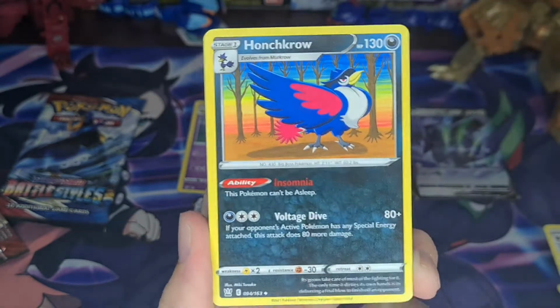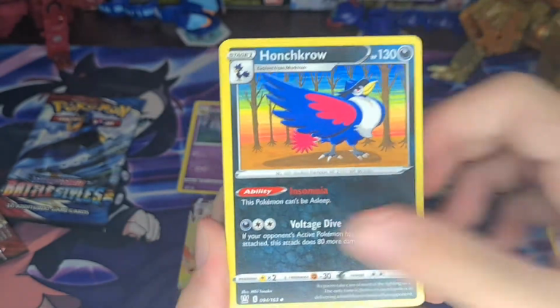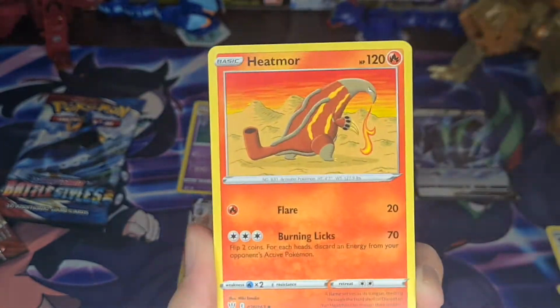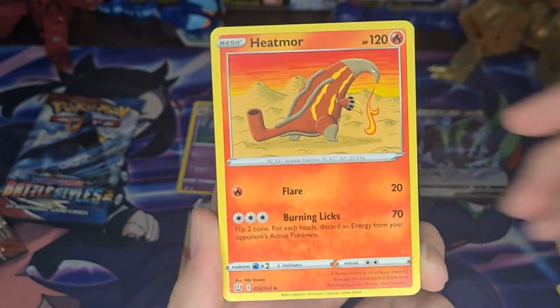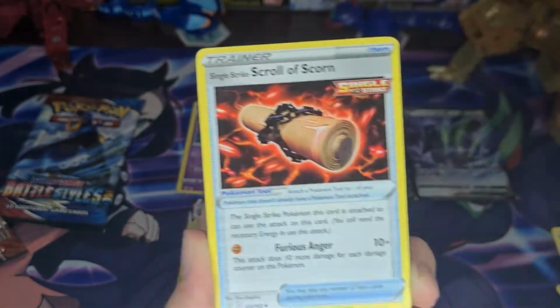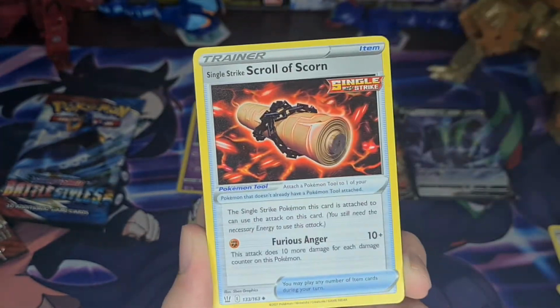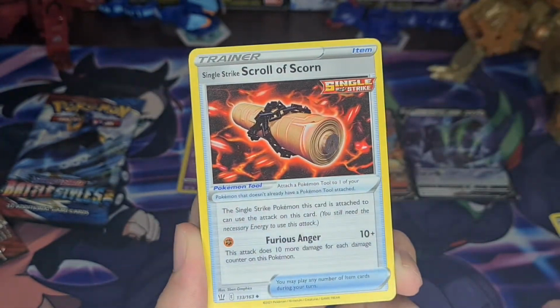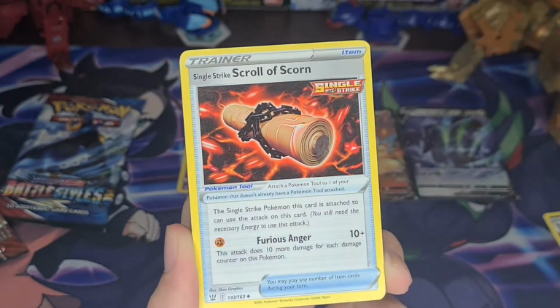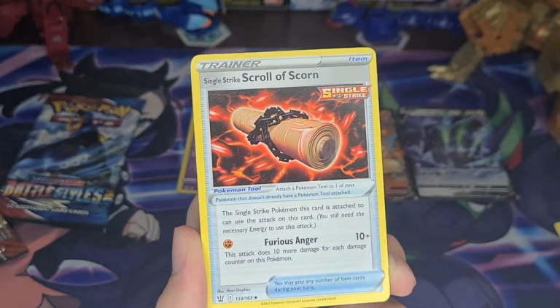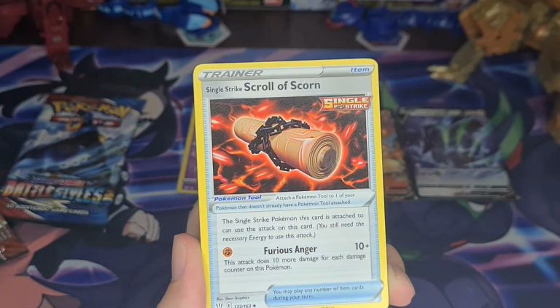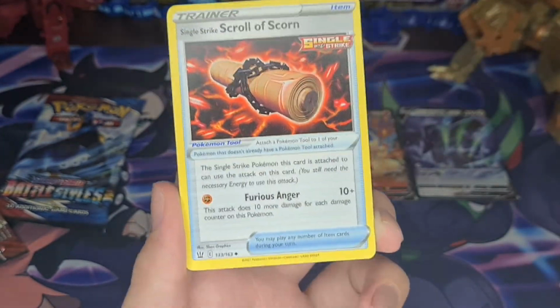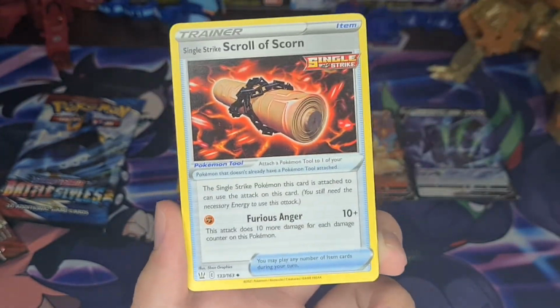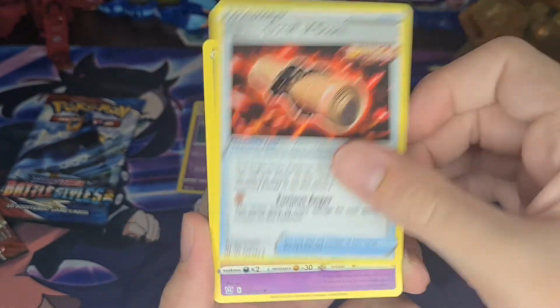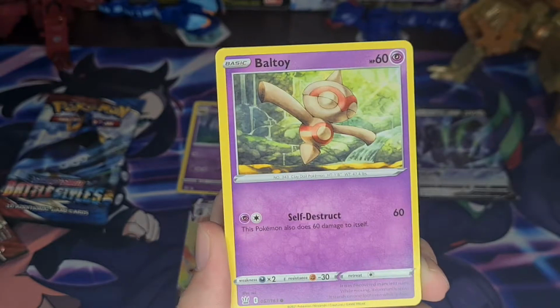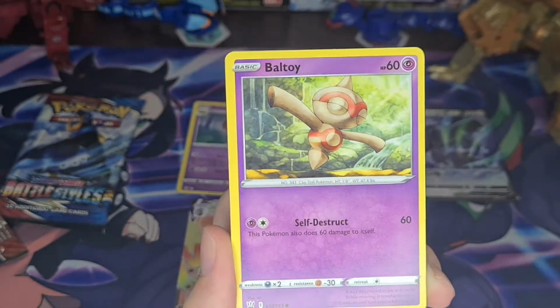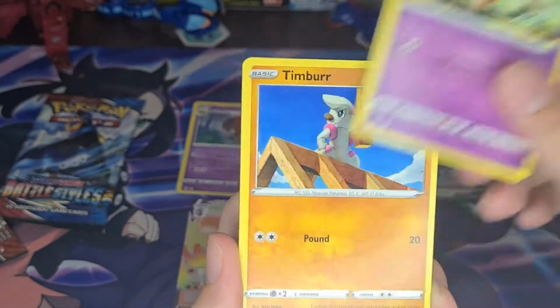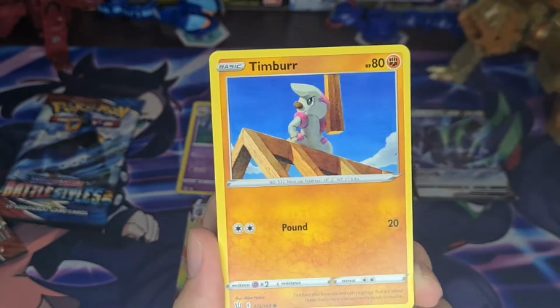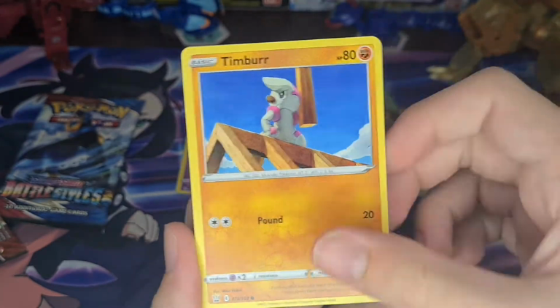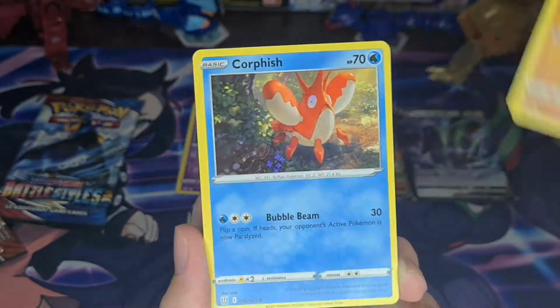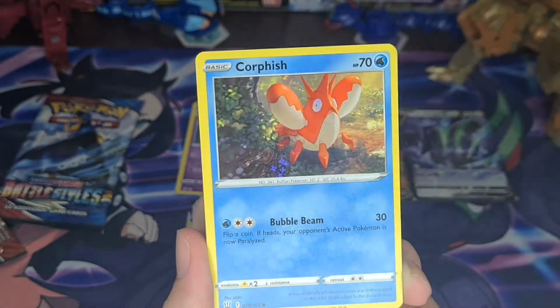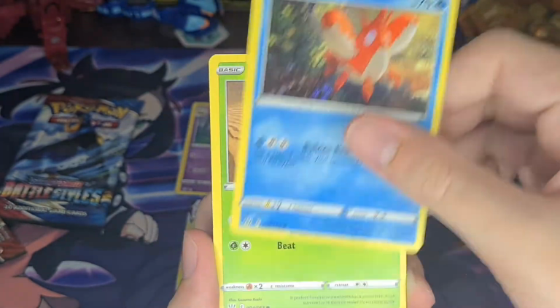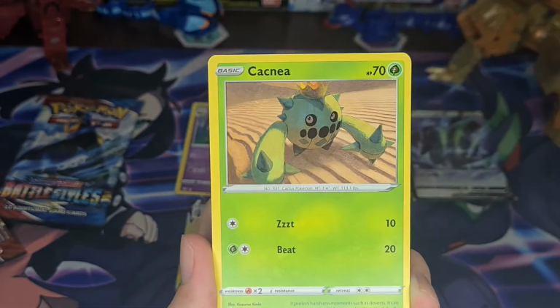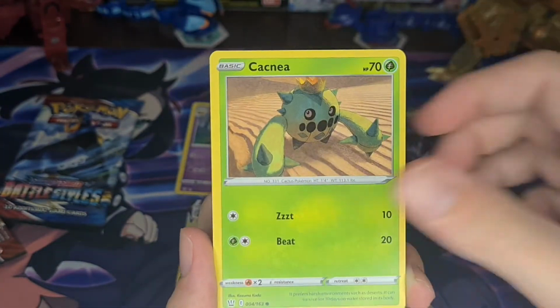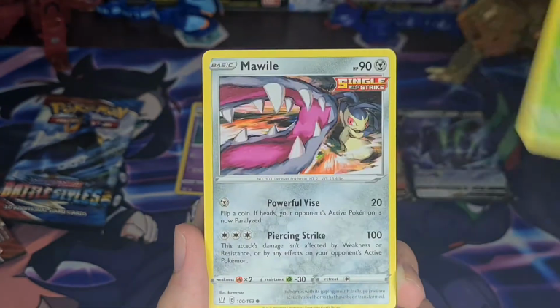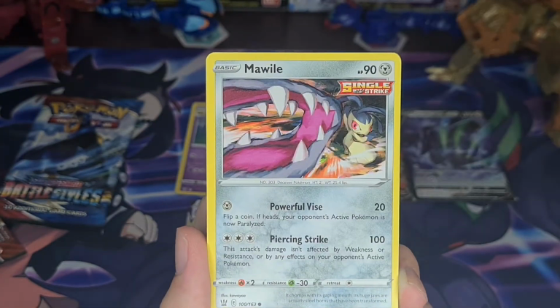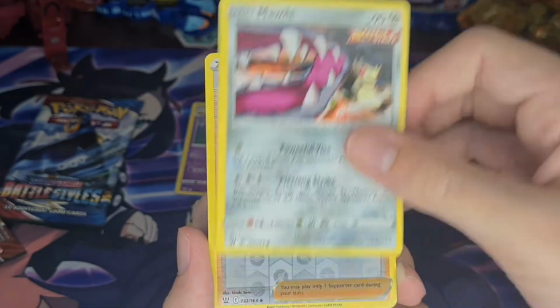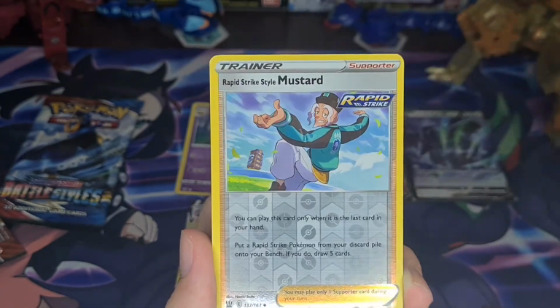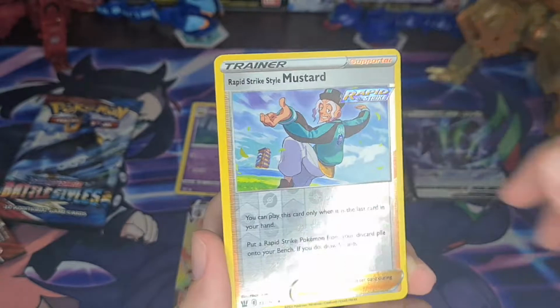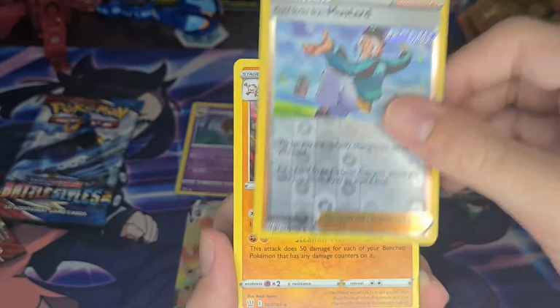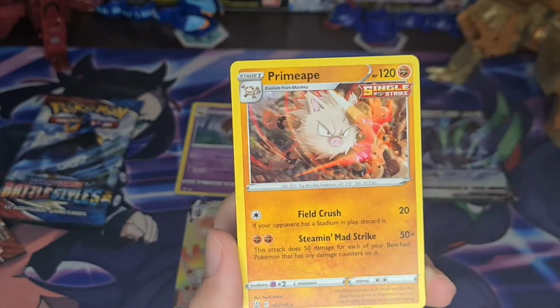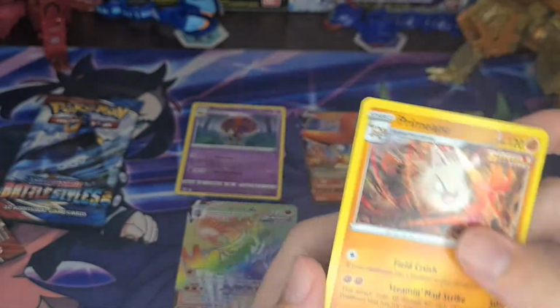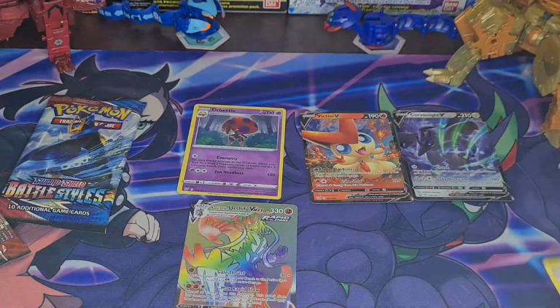Pack seven: energy, Honchkrow, Heatmor — I really want the shiny Heatmor — Scroll, Beltoi, Timber, Corbish, Cacnea, Marlwild, Mustard, and a Primeape.